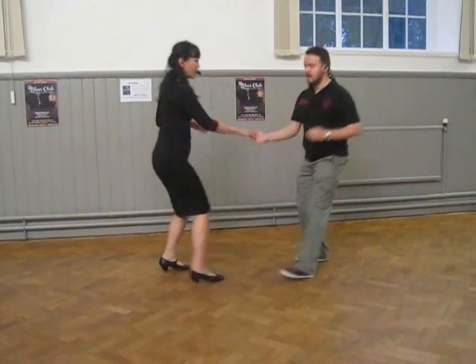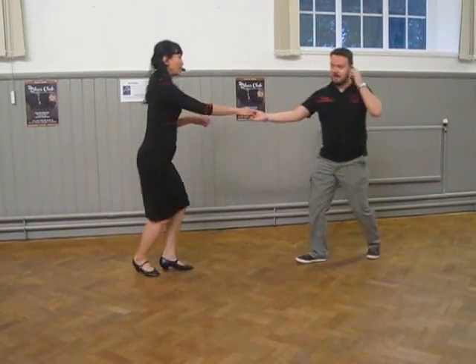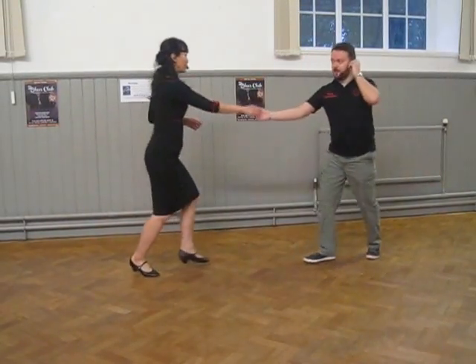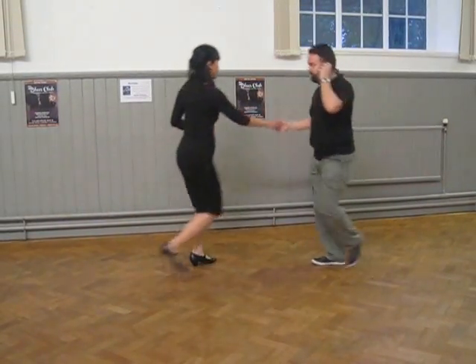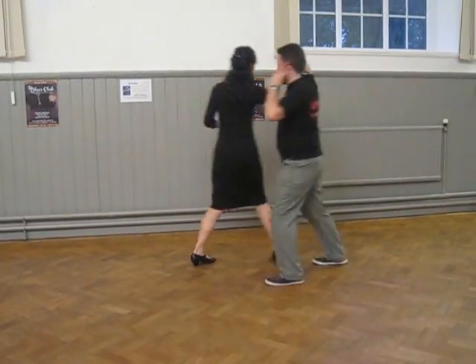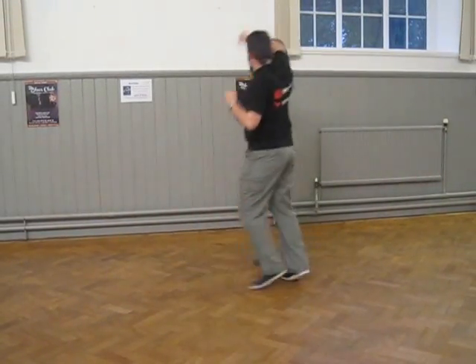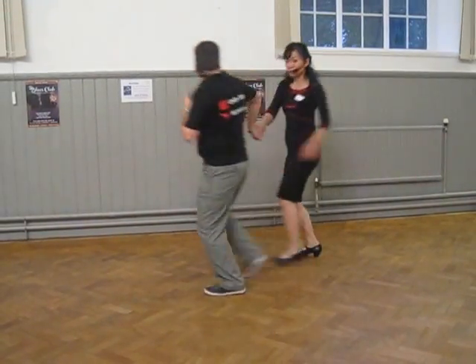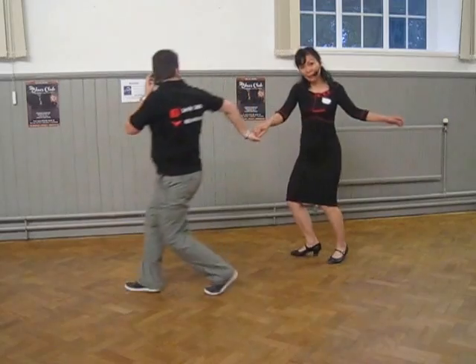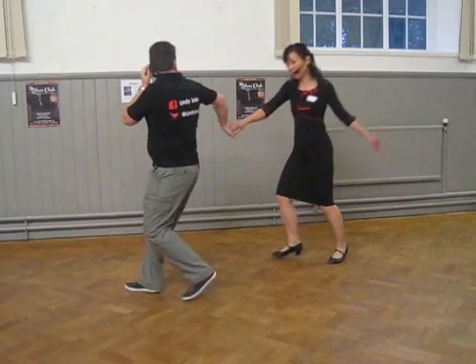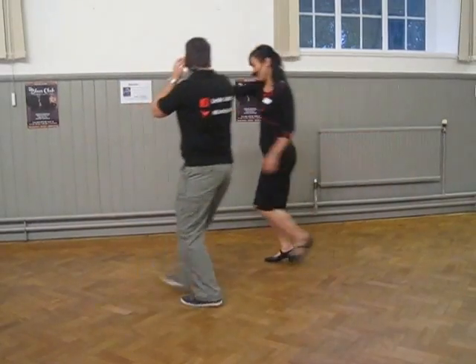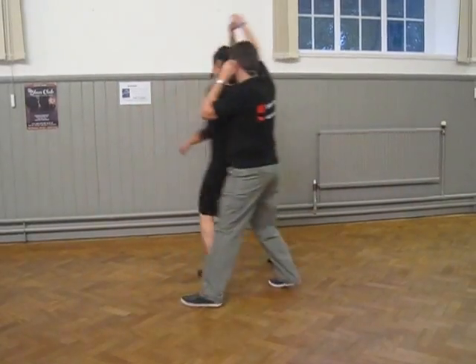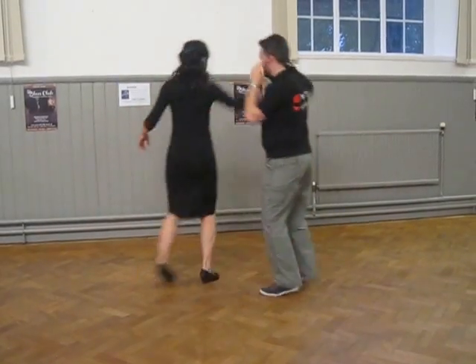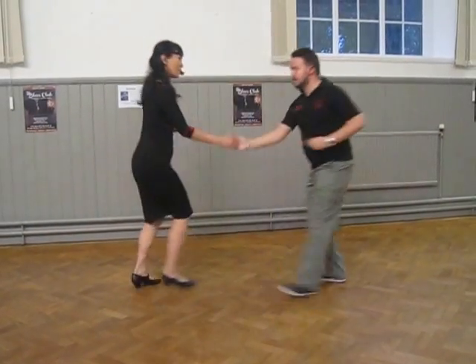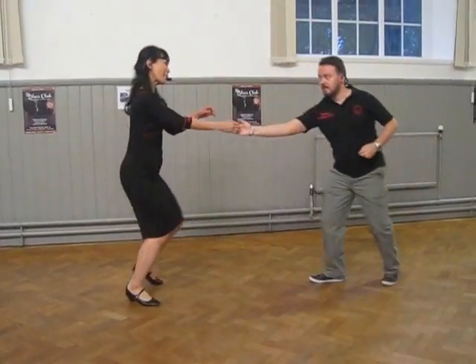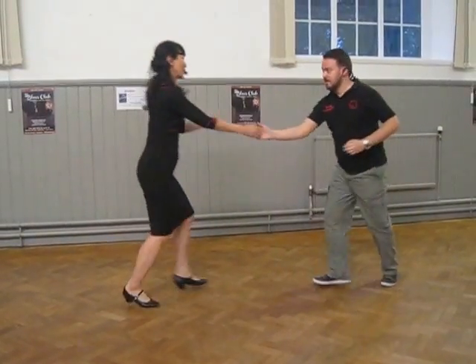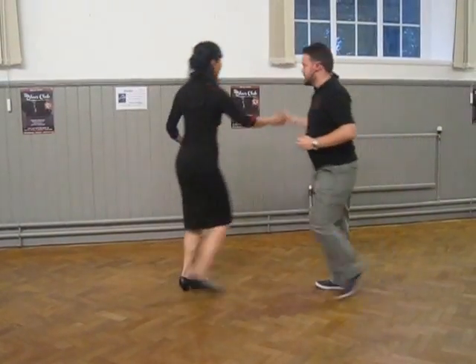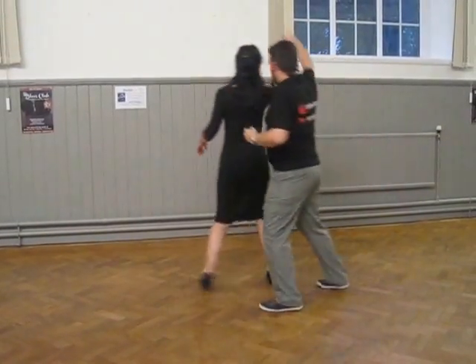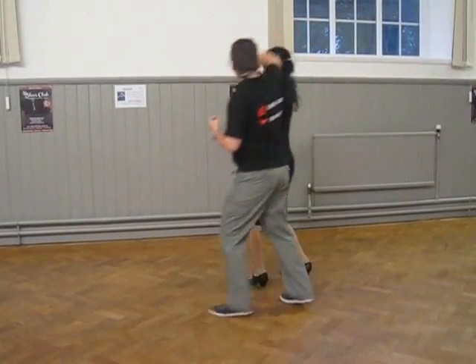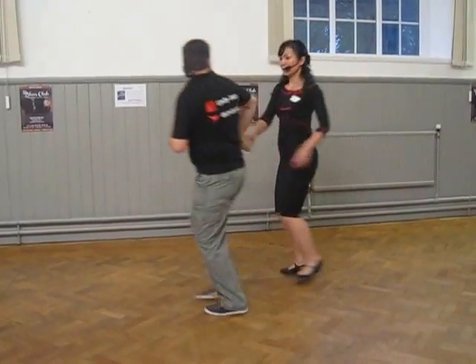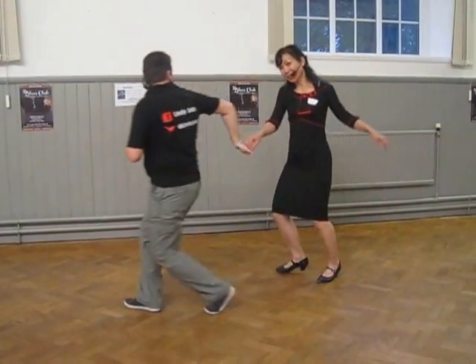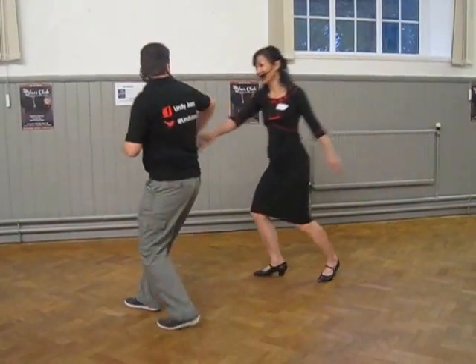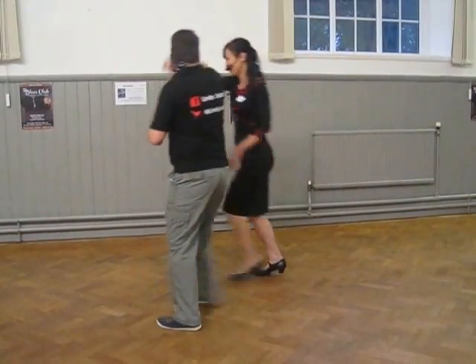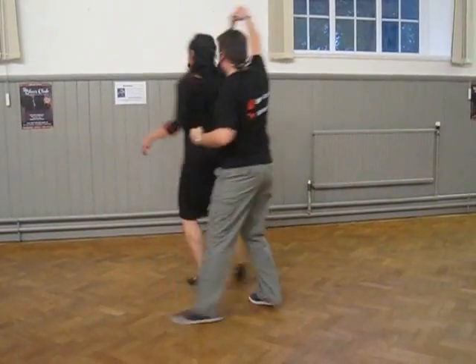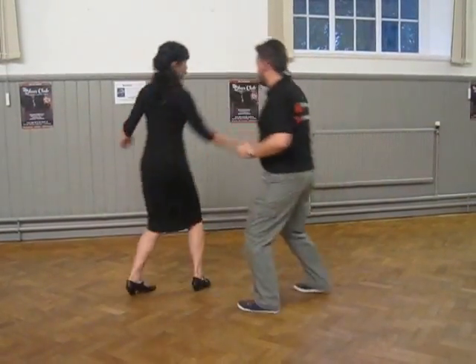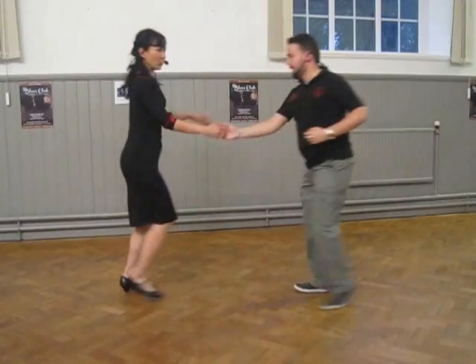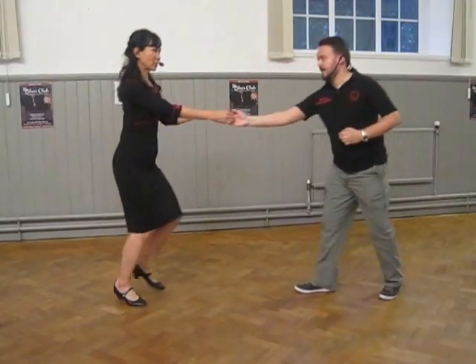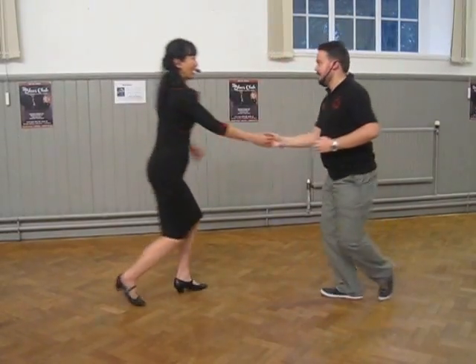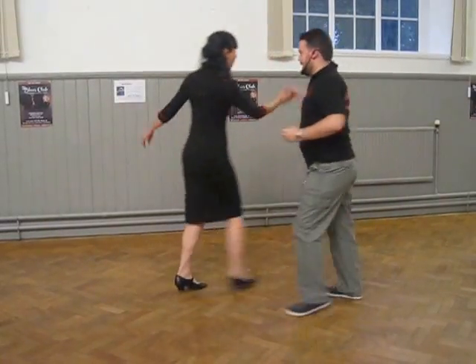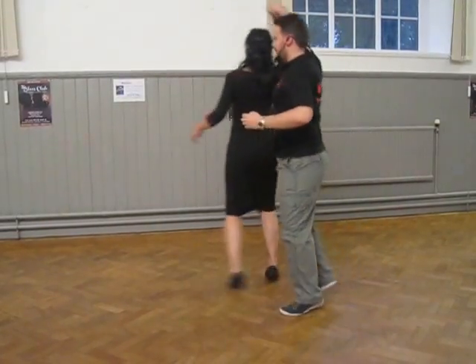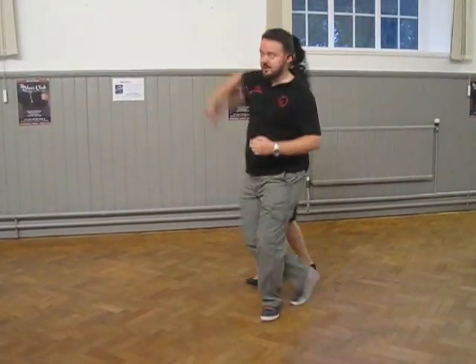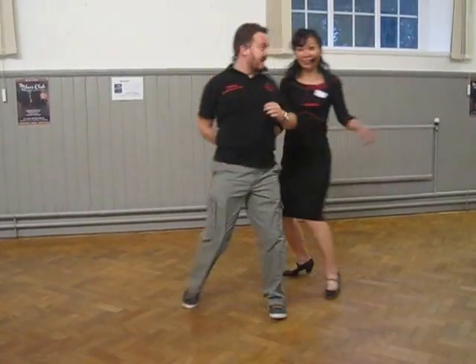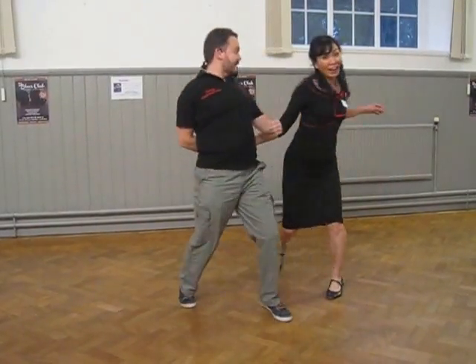I'm always keeping an eye on my partner now. I don't know where she's going but I'm coming. And then the cheeky clots.